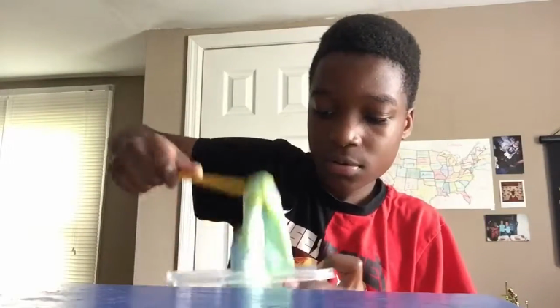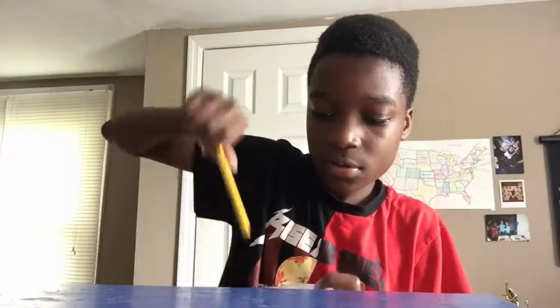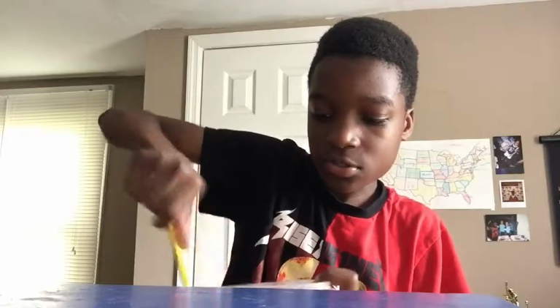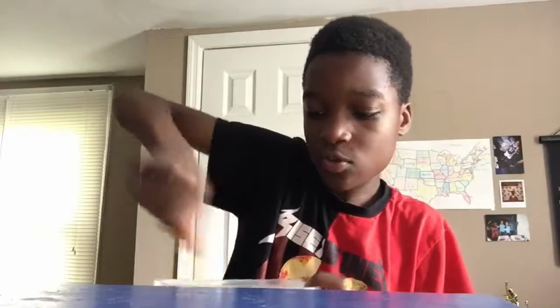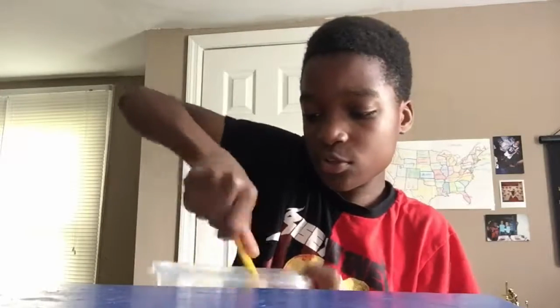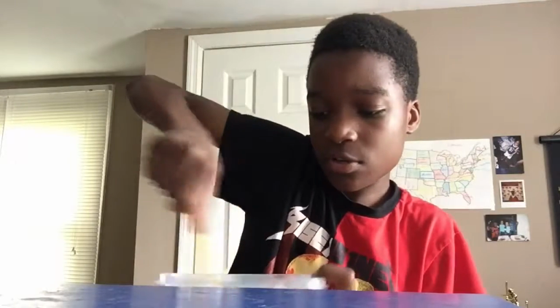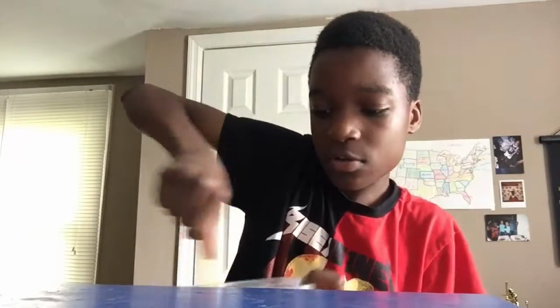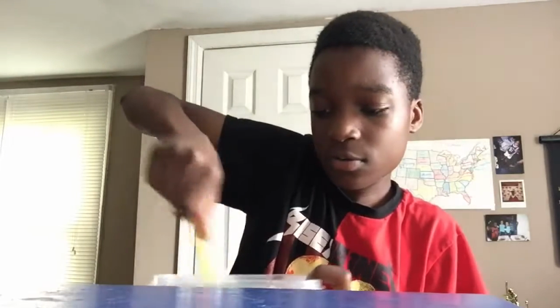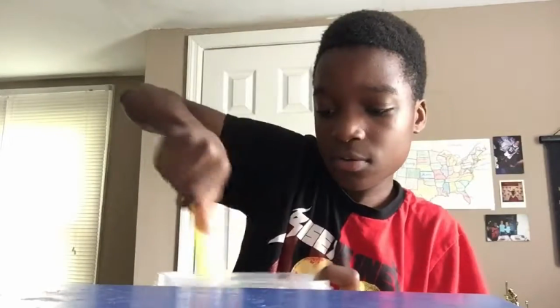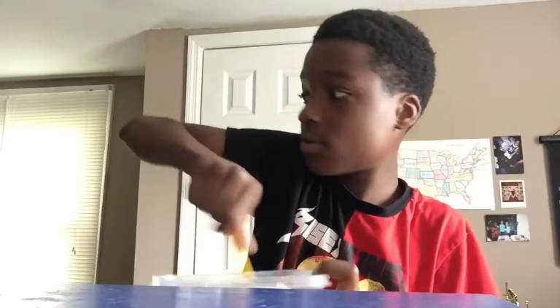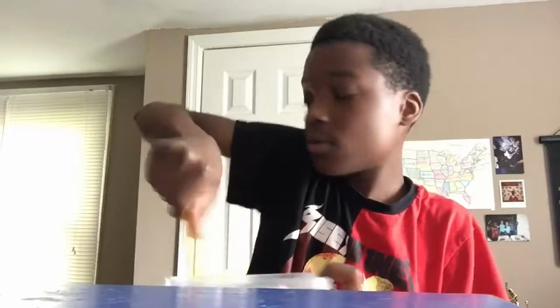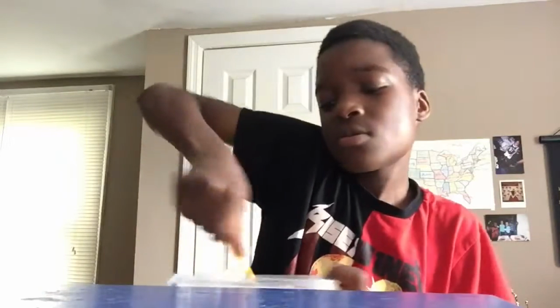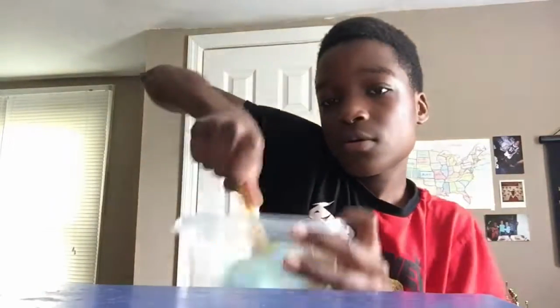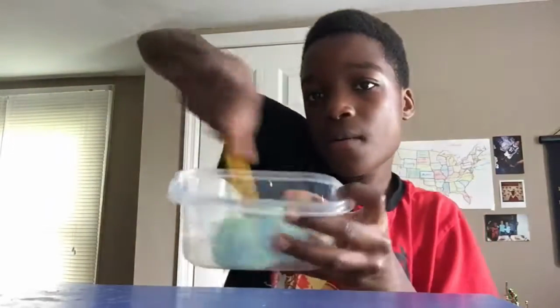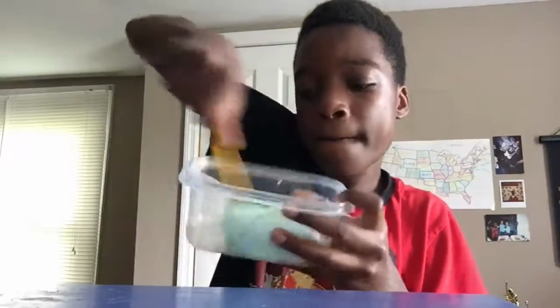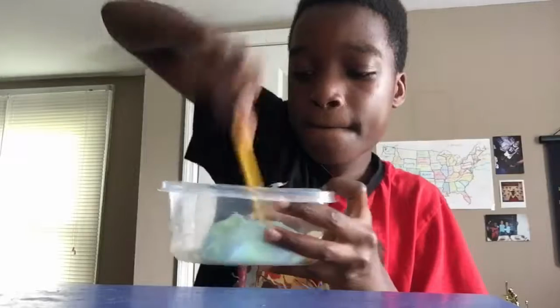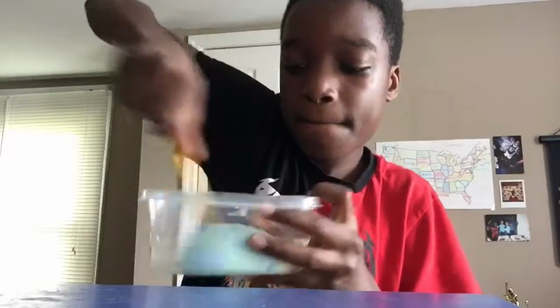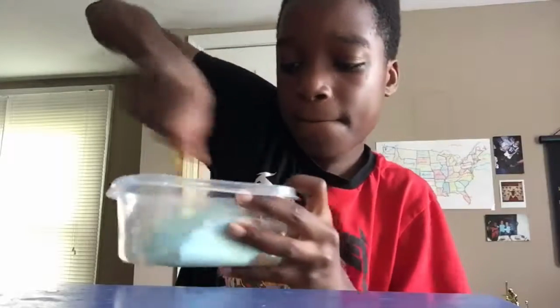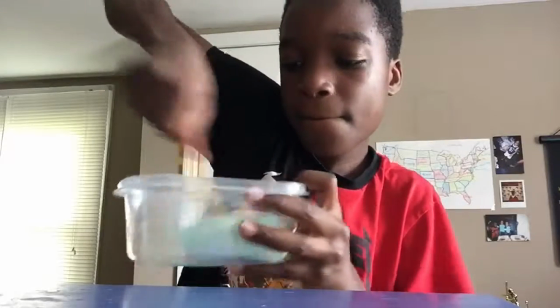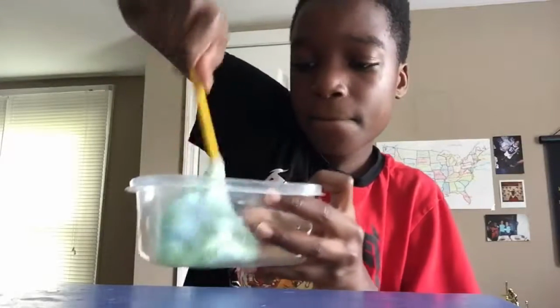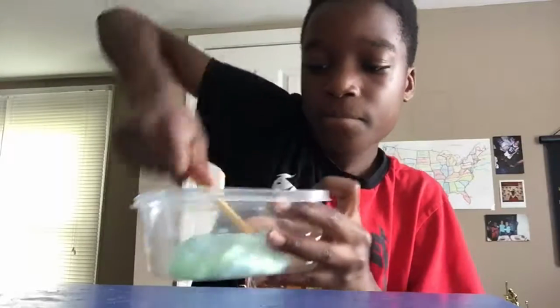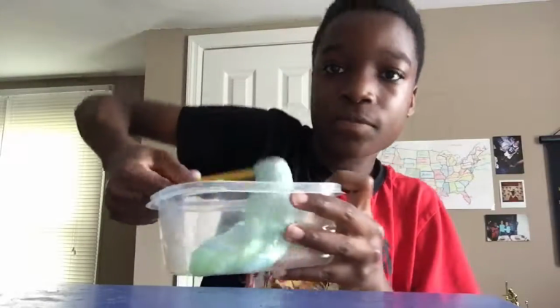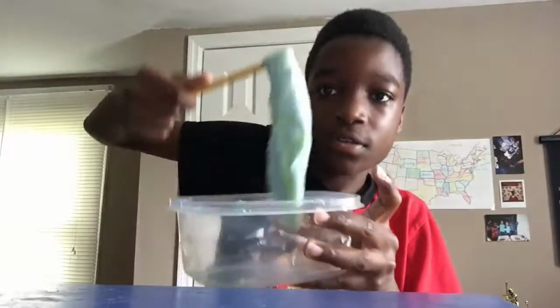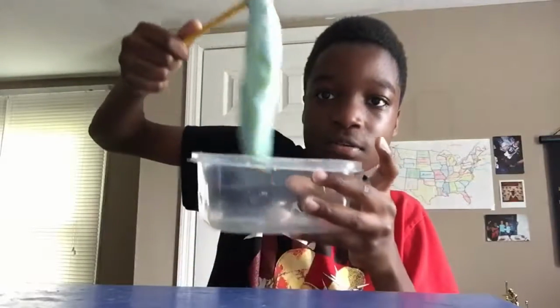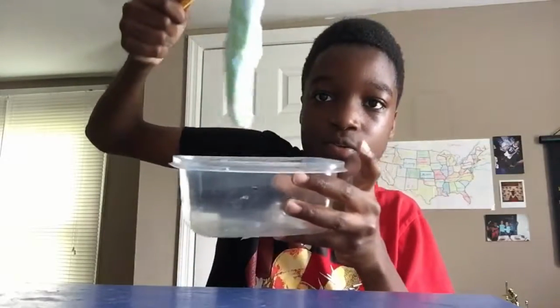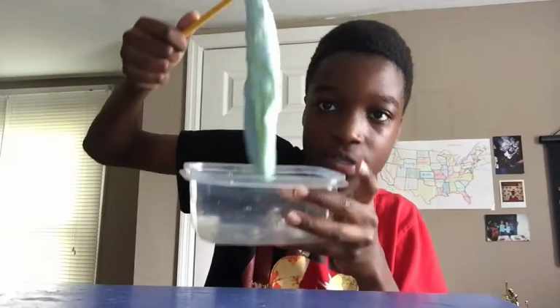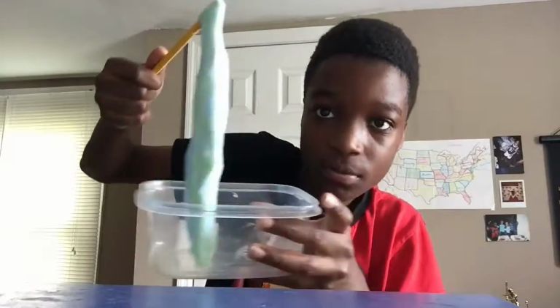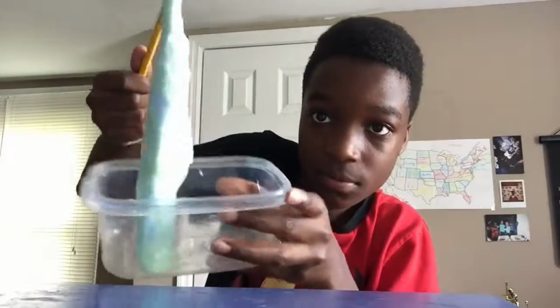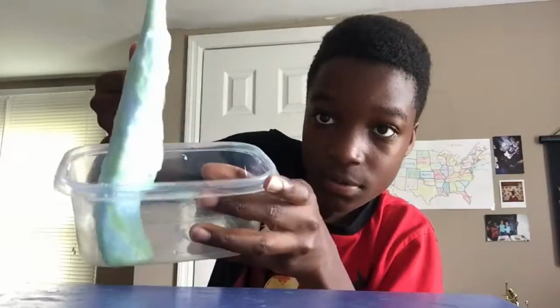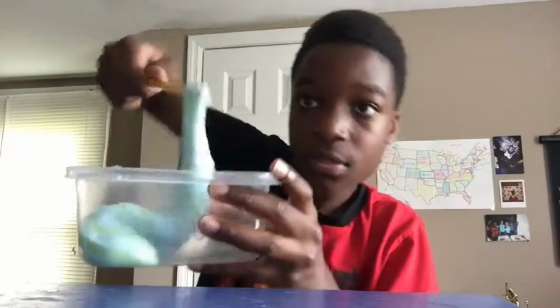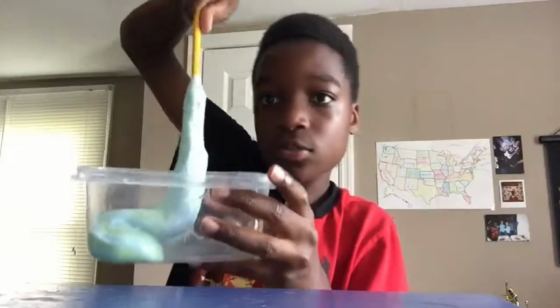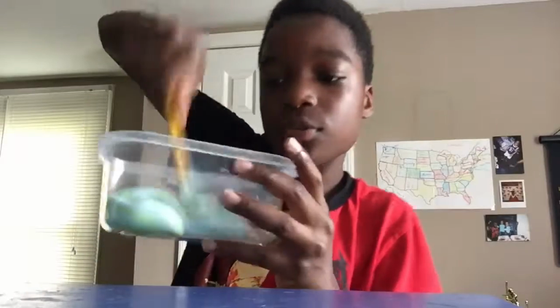It's just greenish yellow. It's so thick.